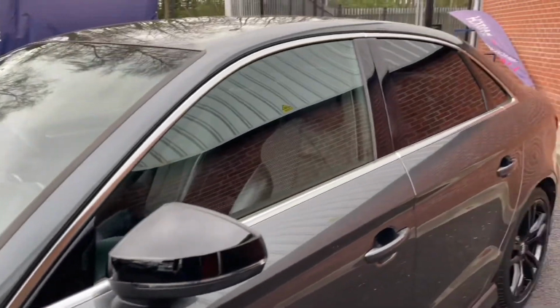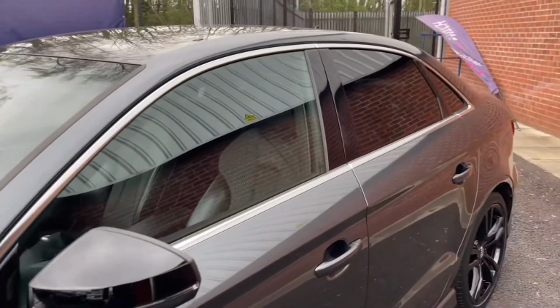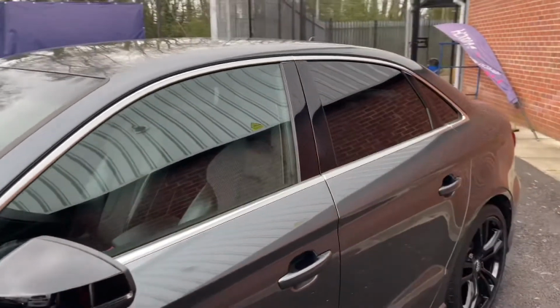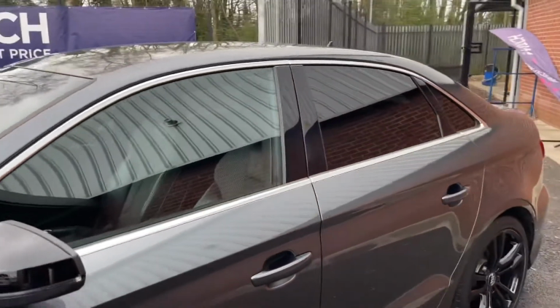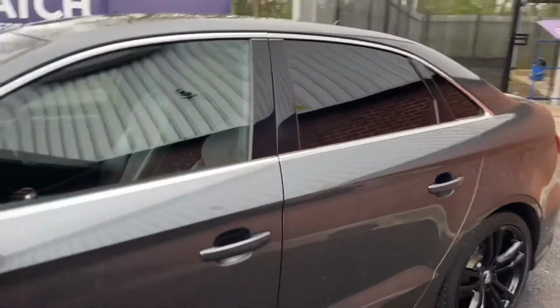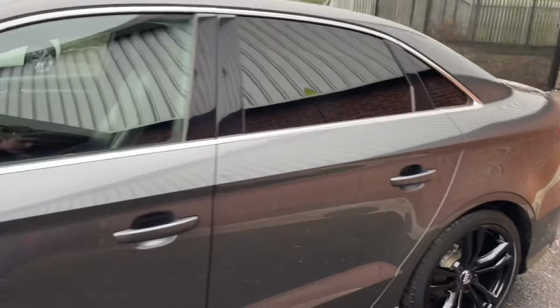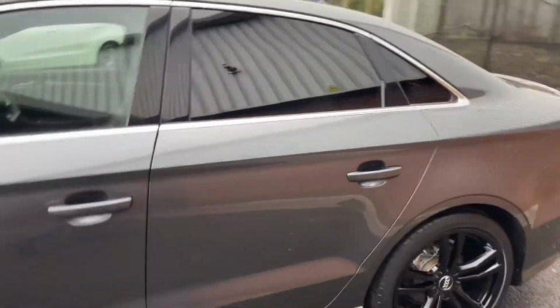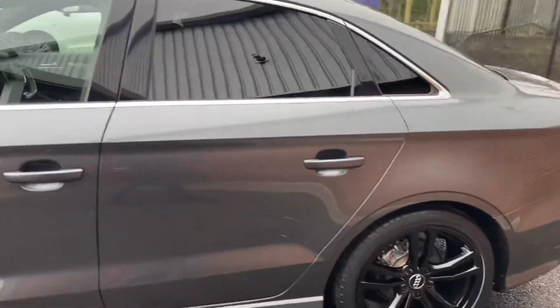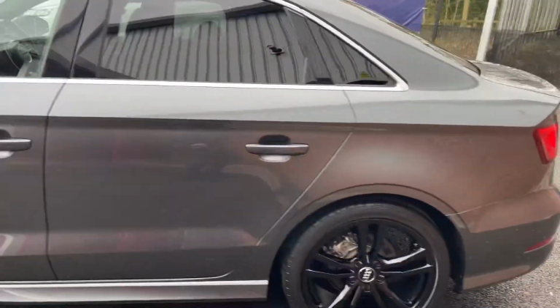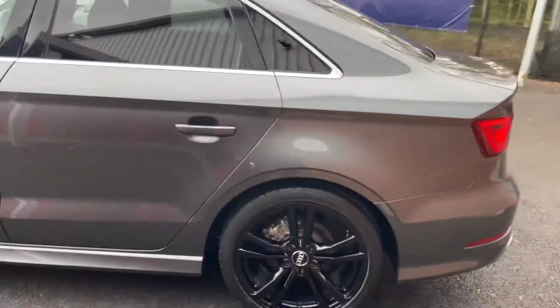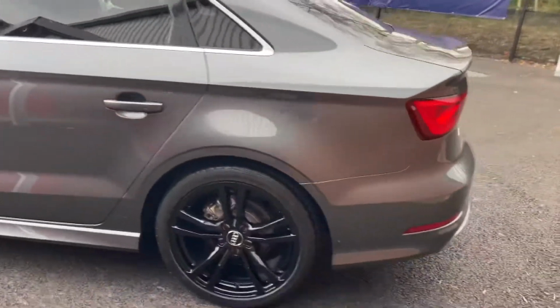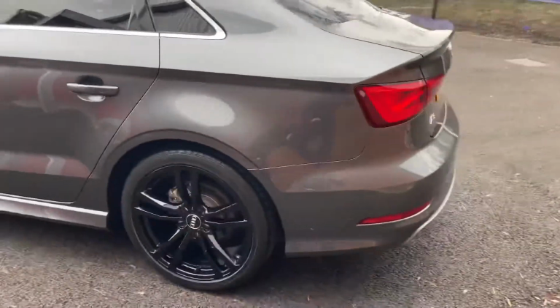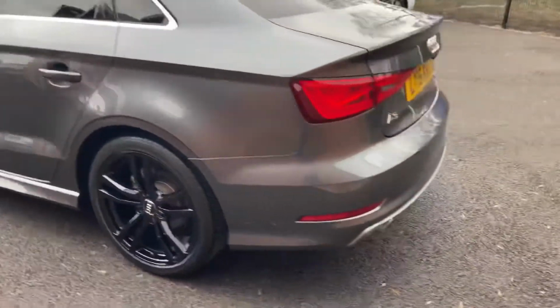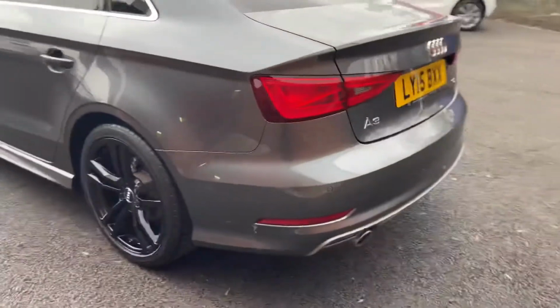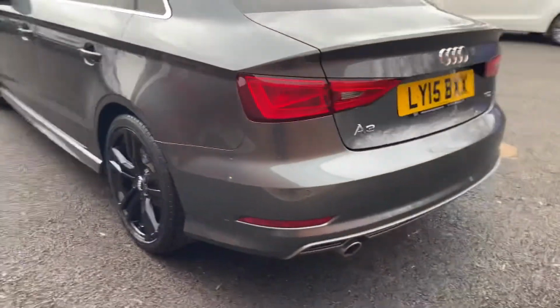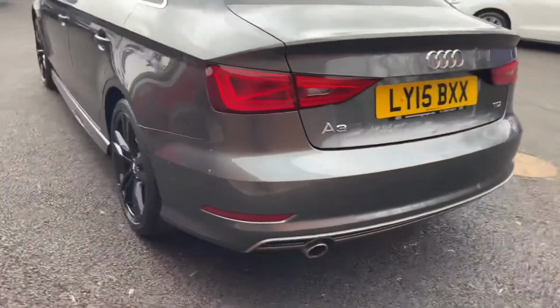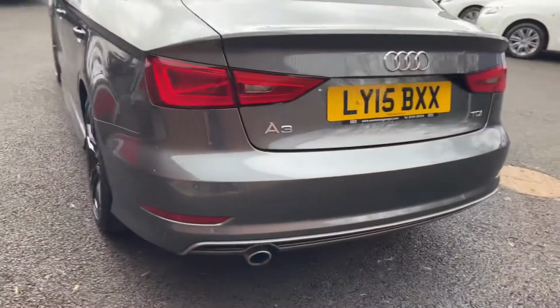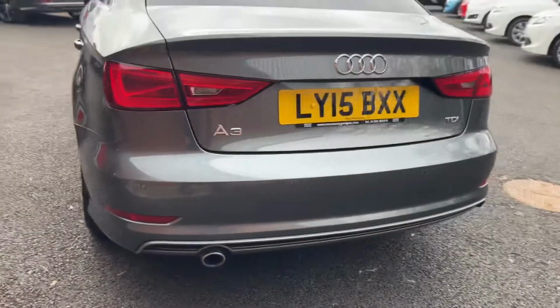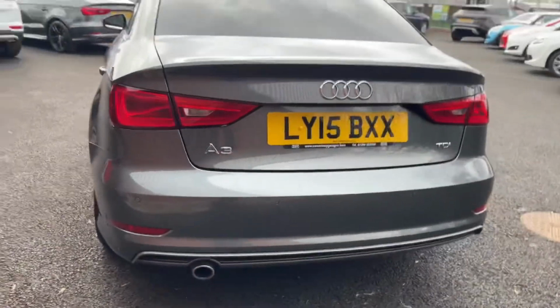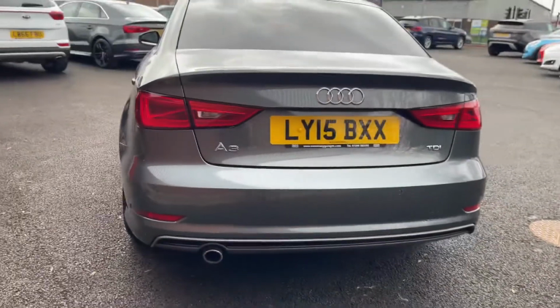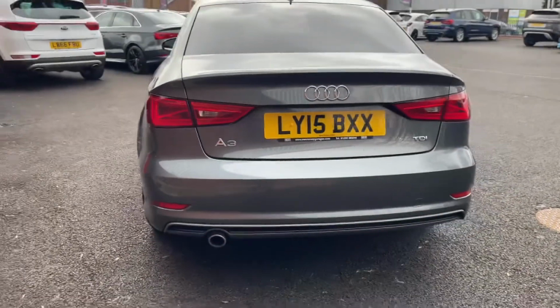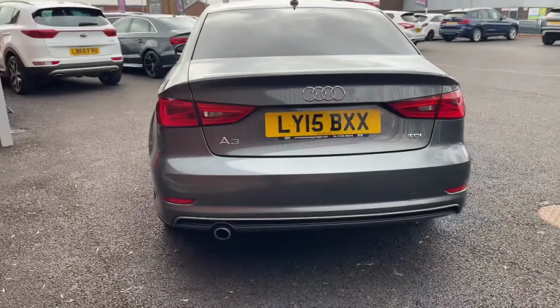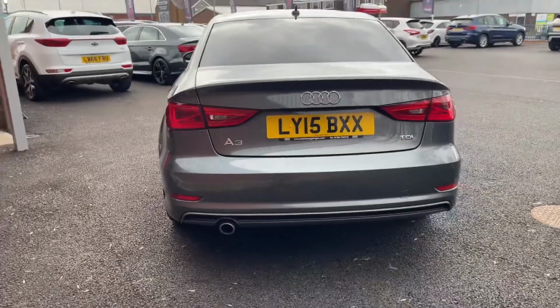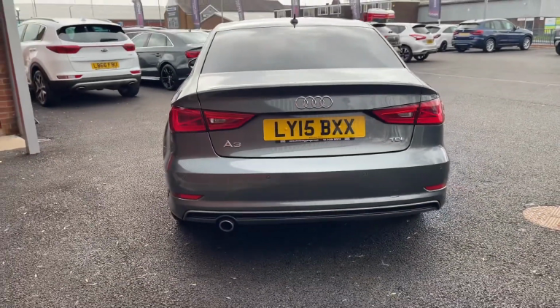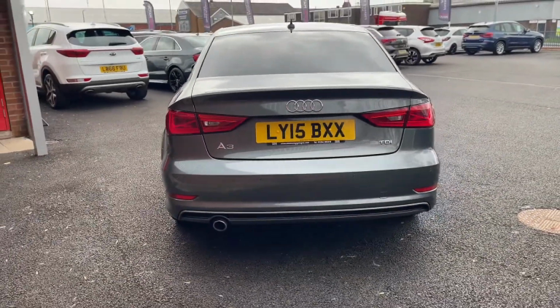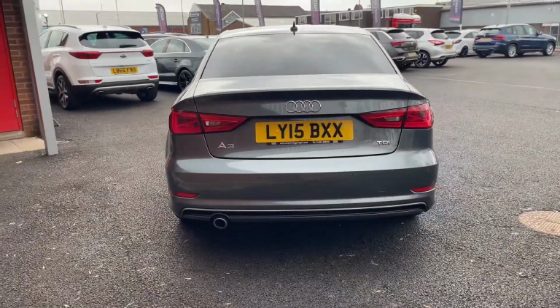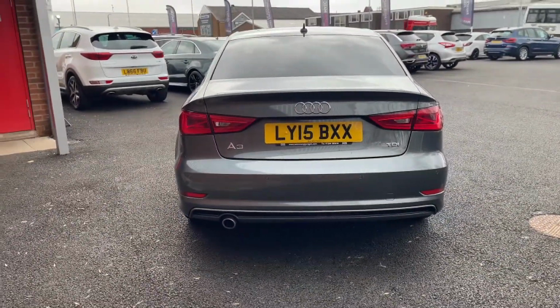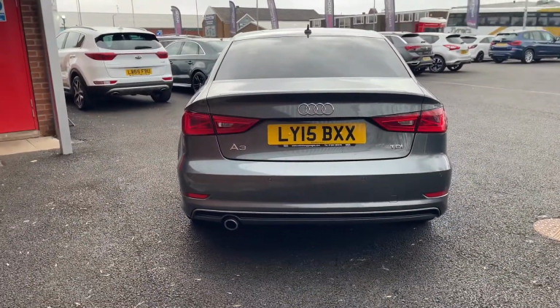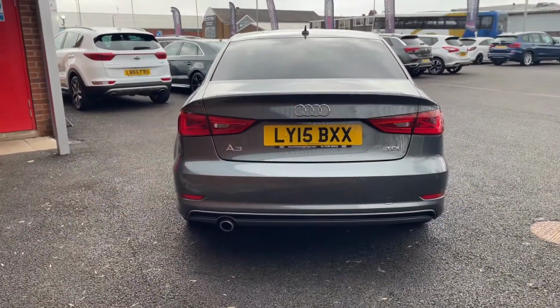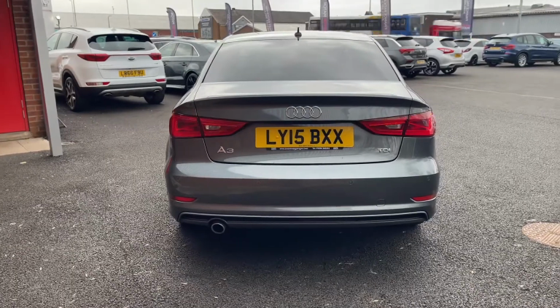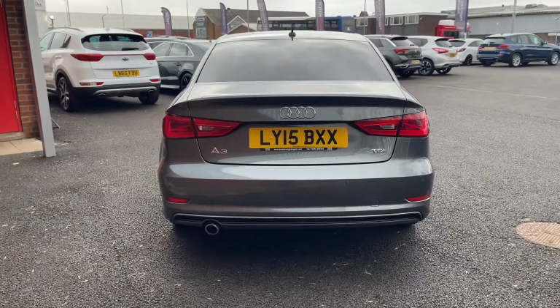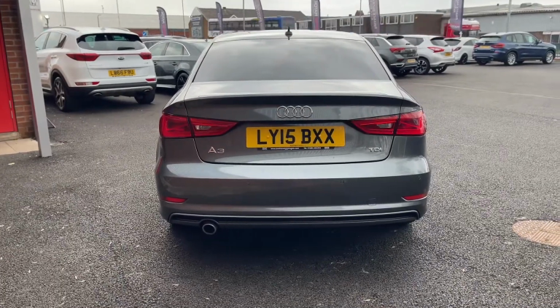Taking up towards the rear, you do have privacy glass, and as we make our way to the rear you'll also find parking sensors back here, alongside some badging — you'd have A3 and TDI, as this is in fact a diesel vehicle.